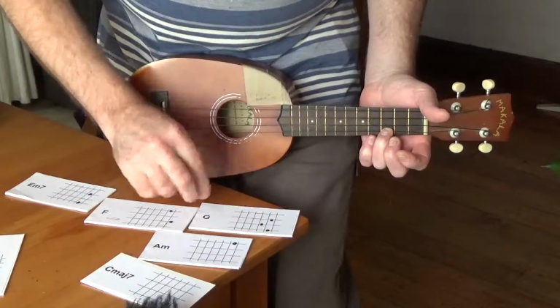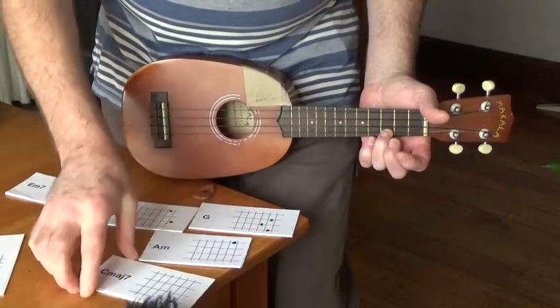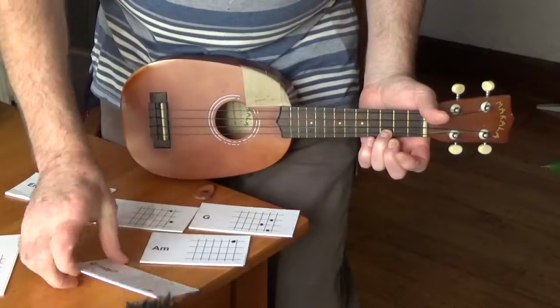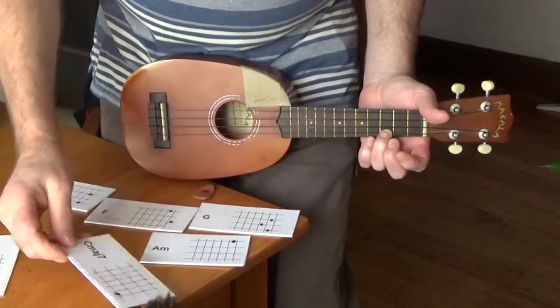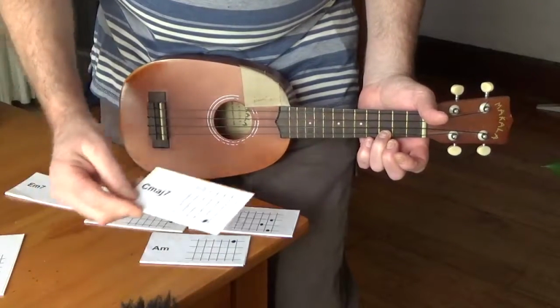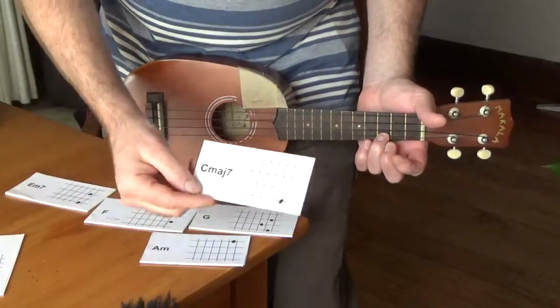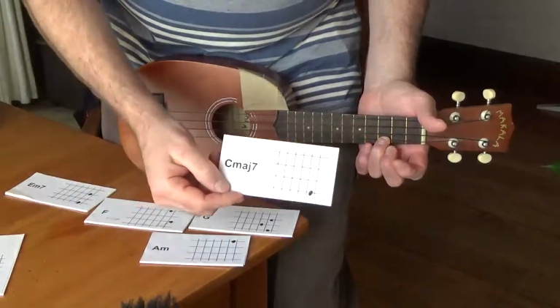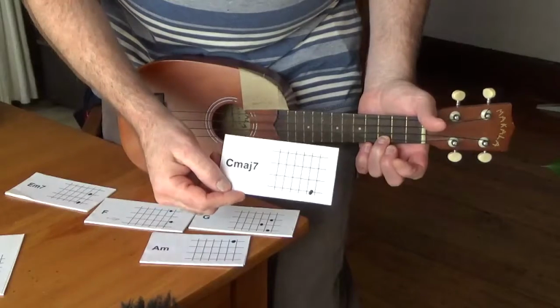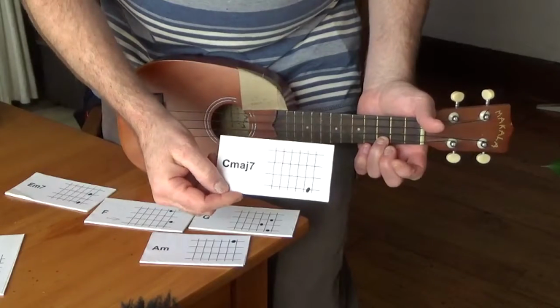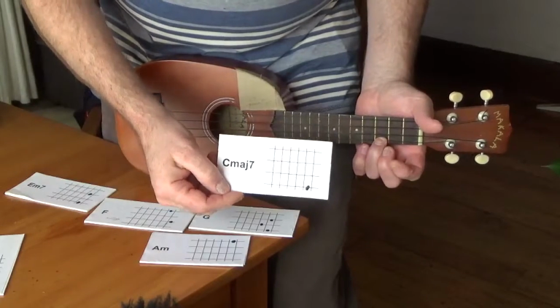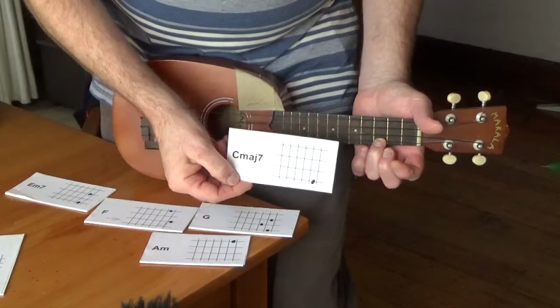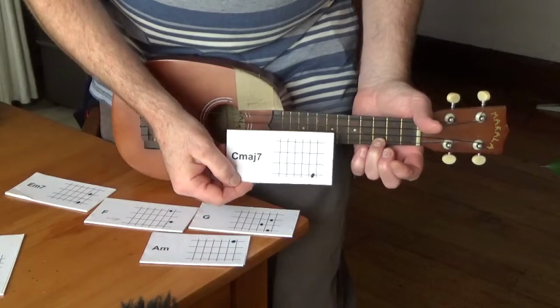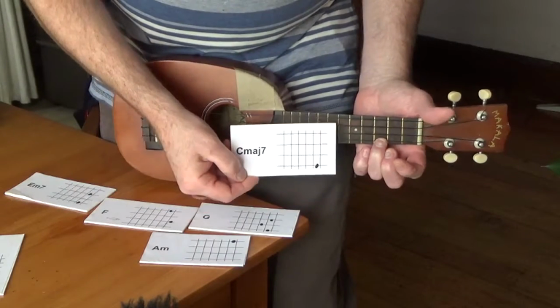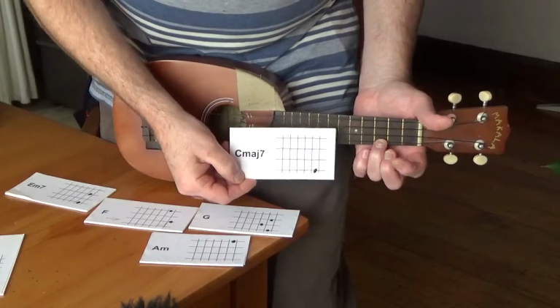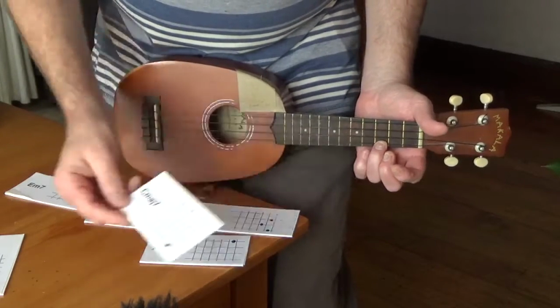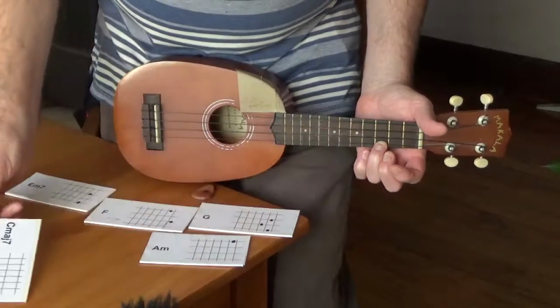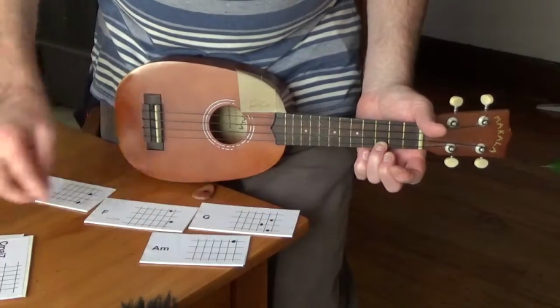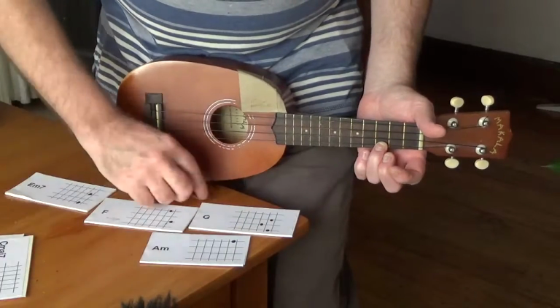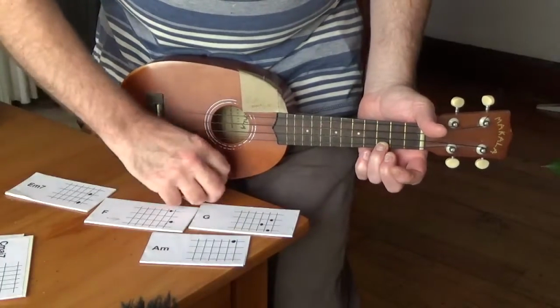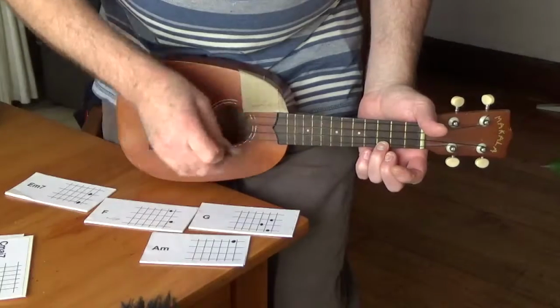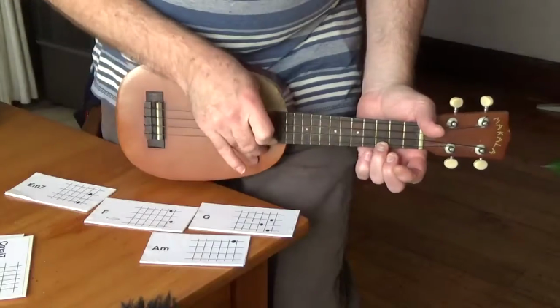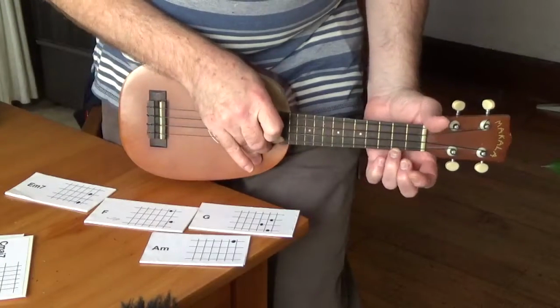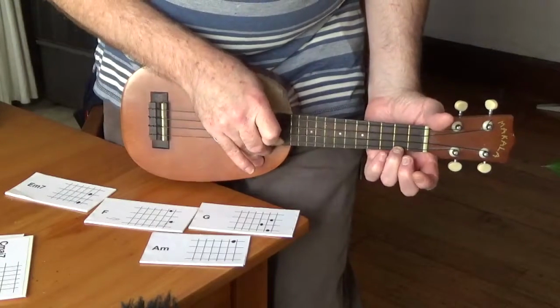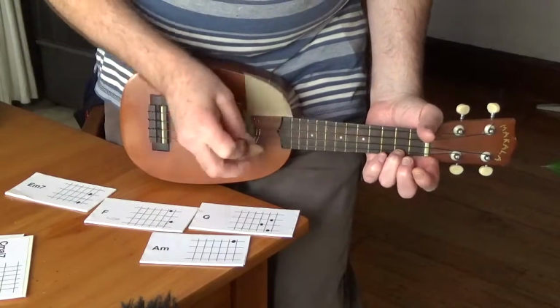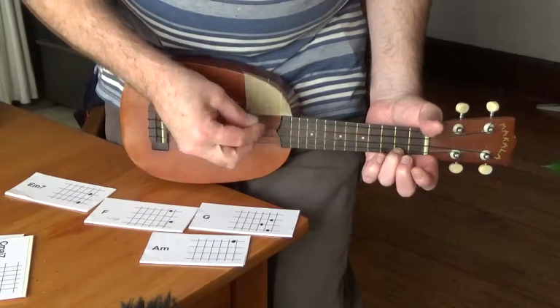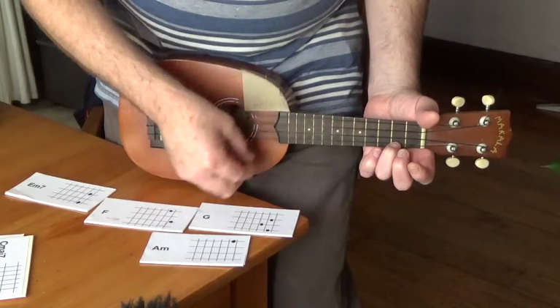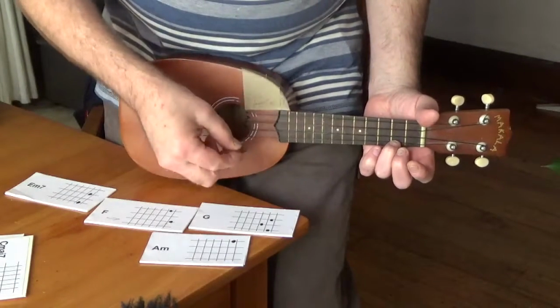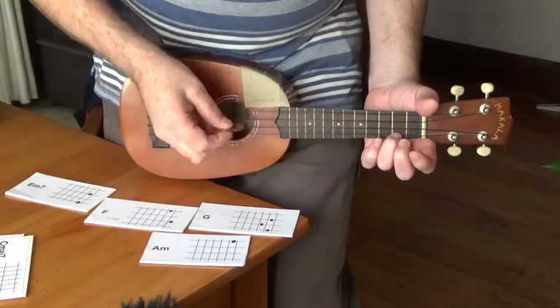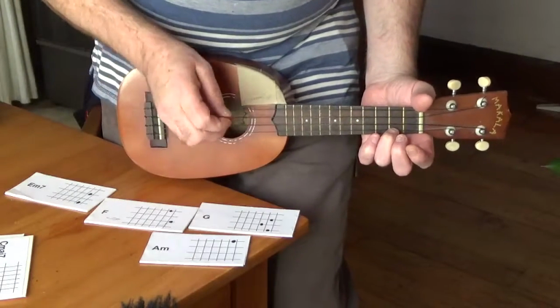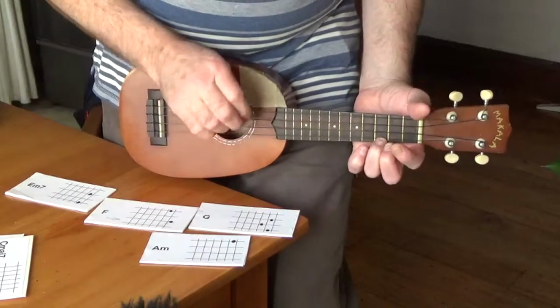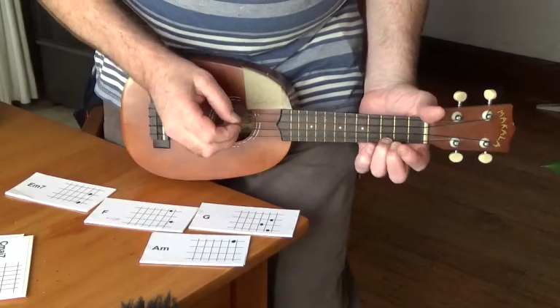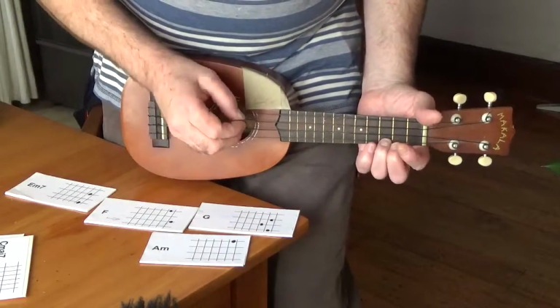Then there's this oddly named C major 7, which is just as easy because you just press down on the 2nd fret A string. It's like a little variation on C.